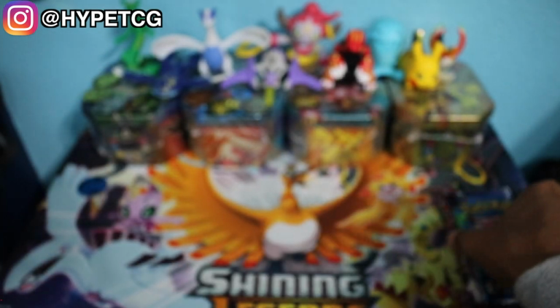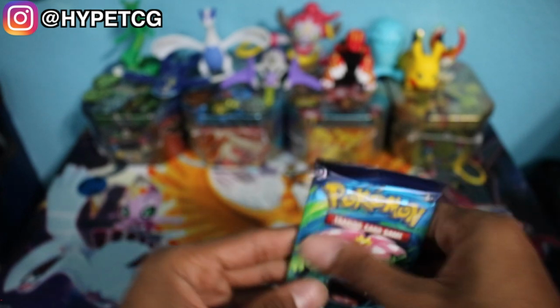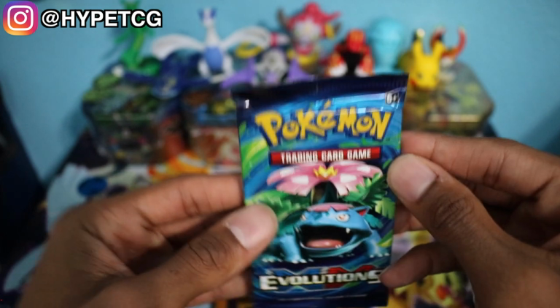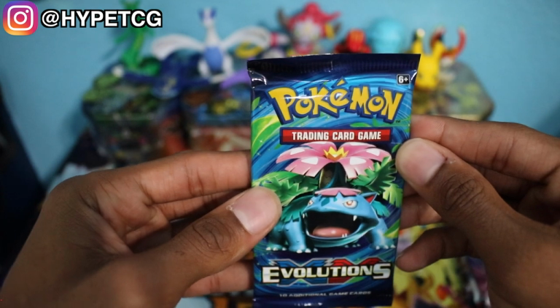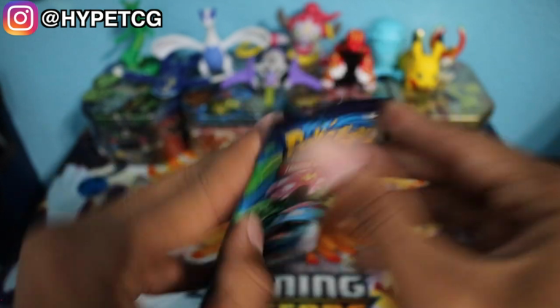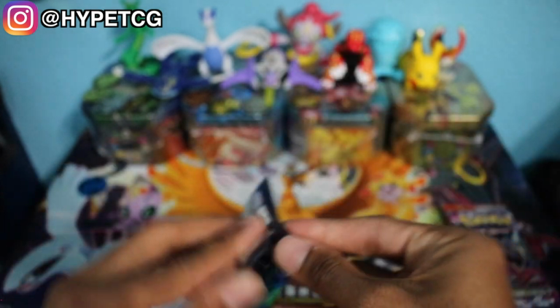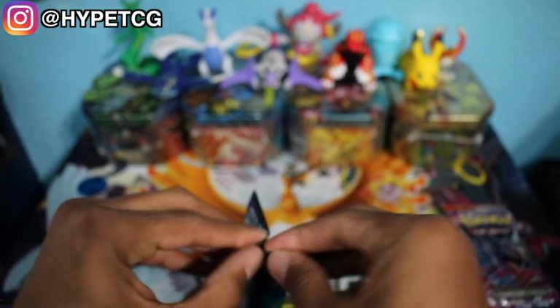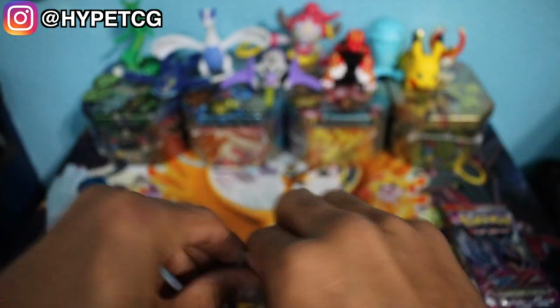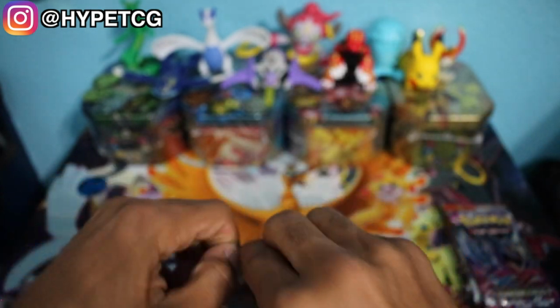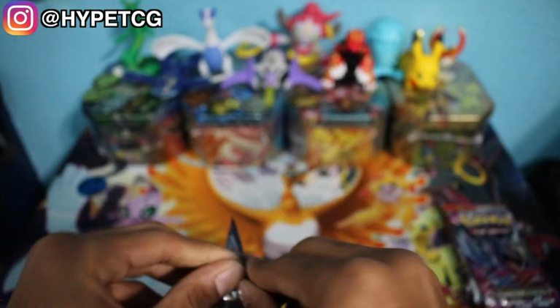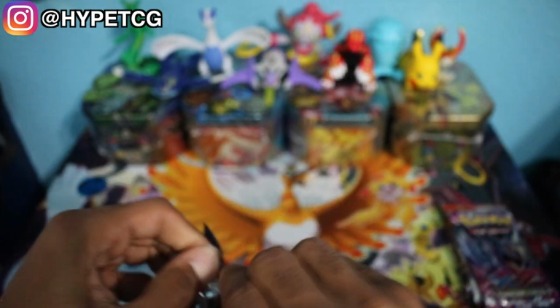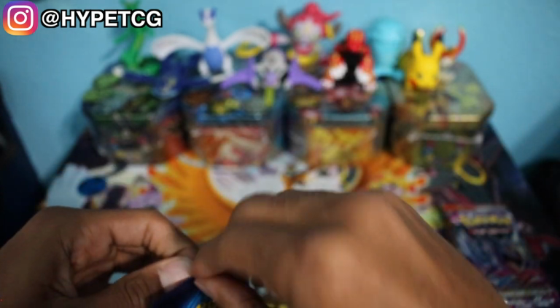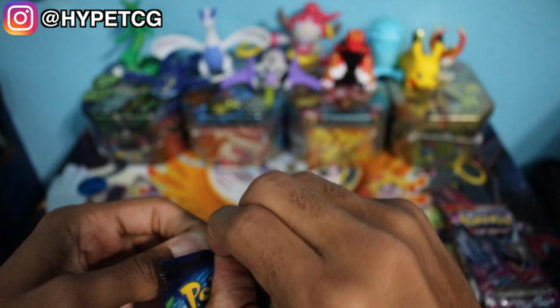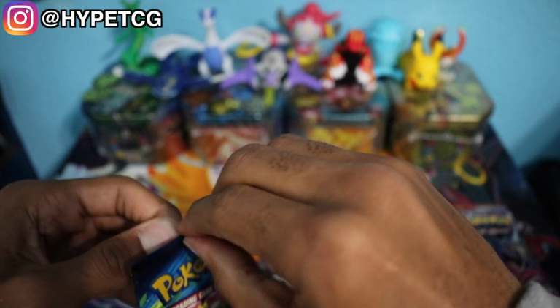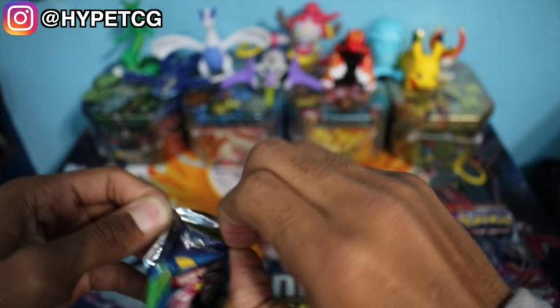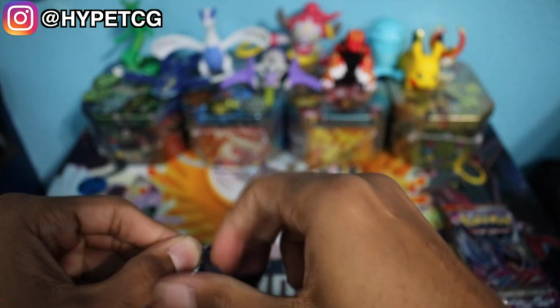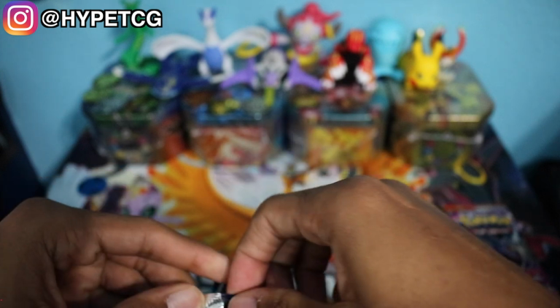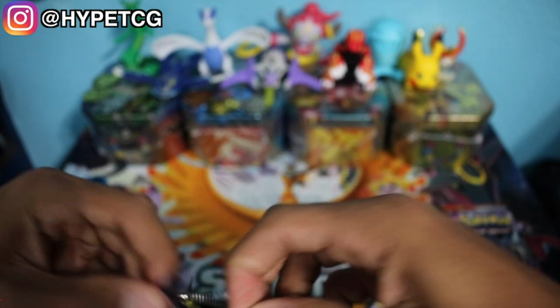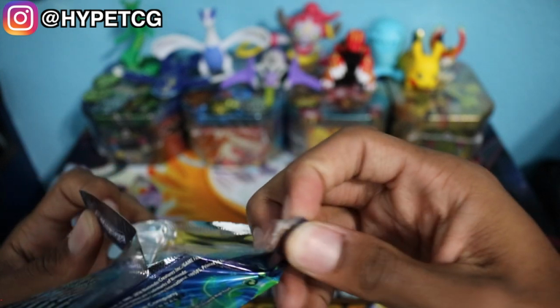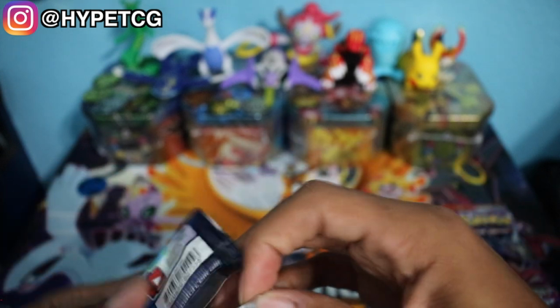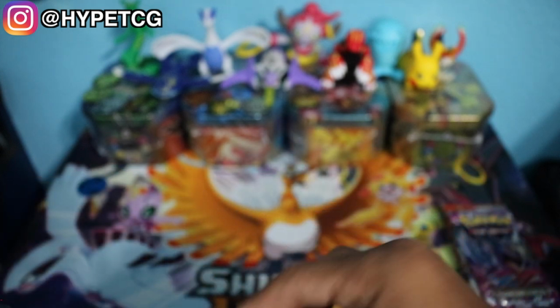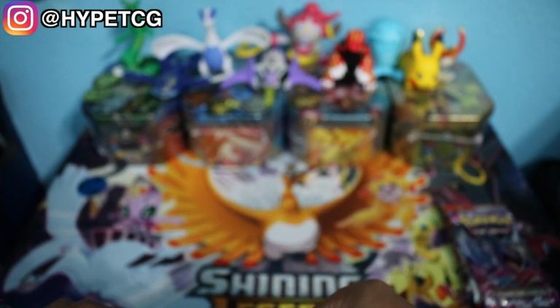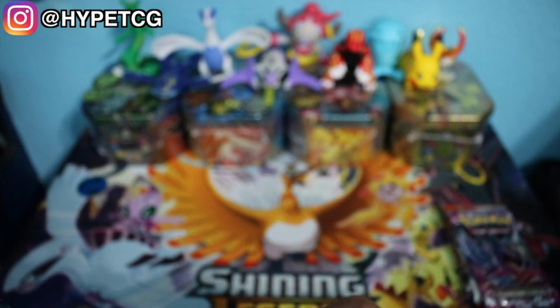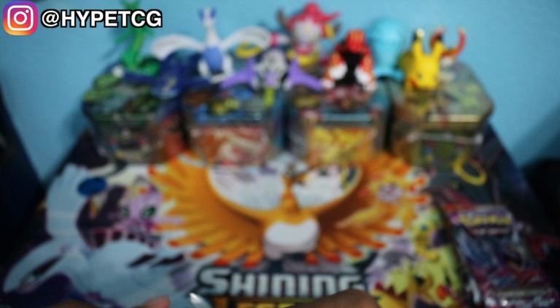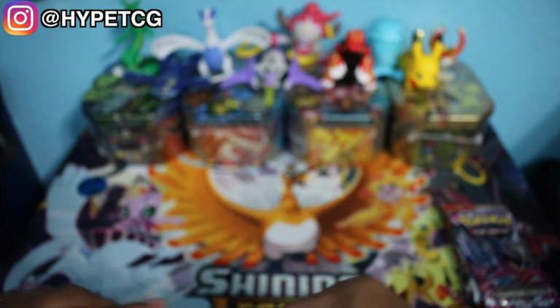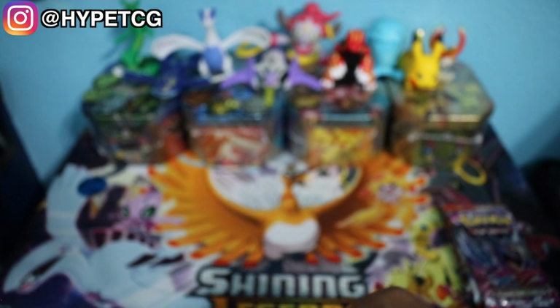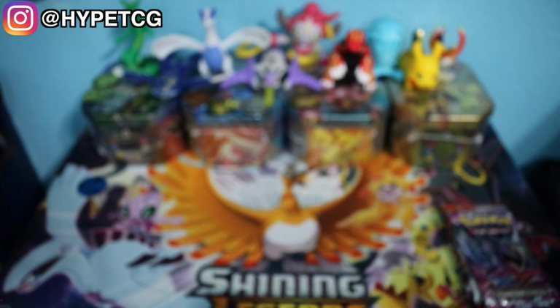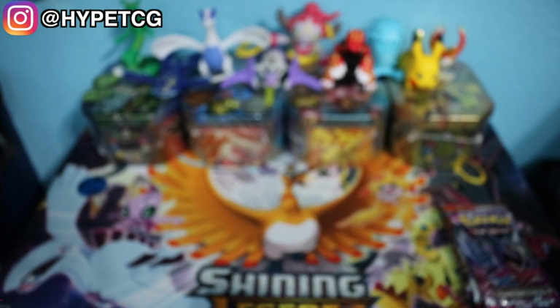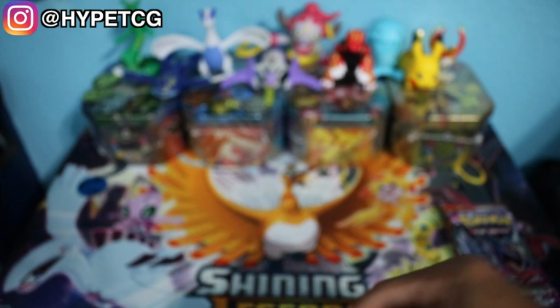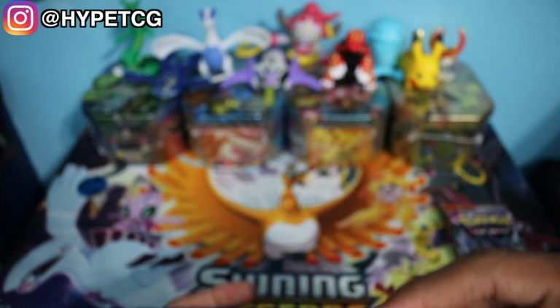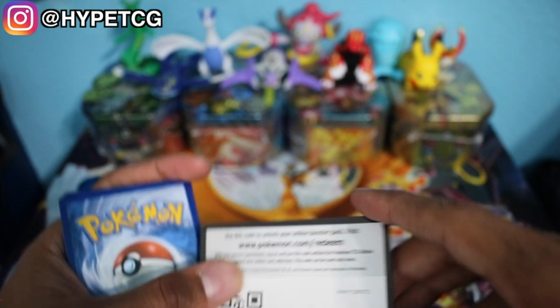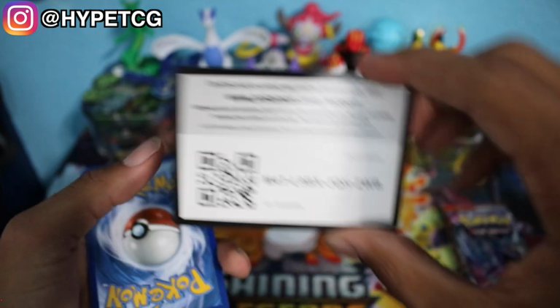We'll start with the Evolutions pack. We have Venusaur on the front. No vintage packs unfortunately, but it is what it is — 1 in 20 is a low chance of getting a vintage pack.